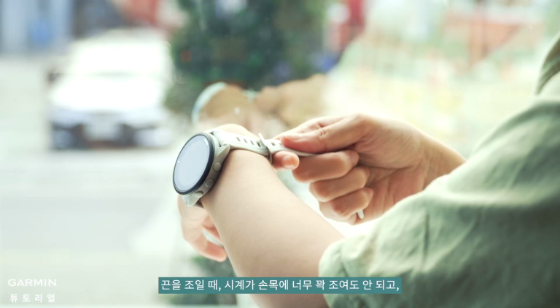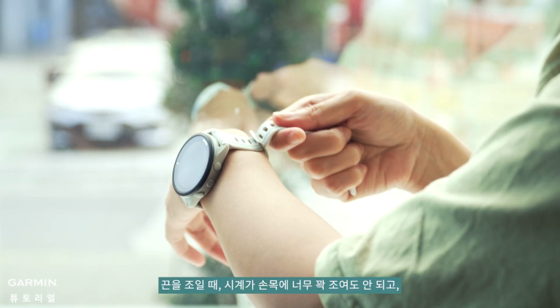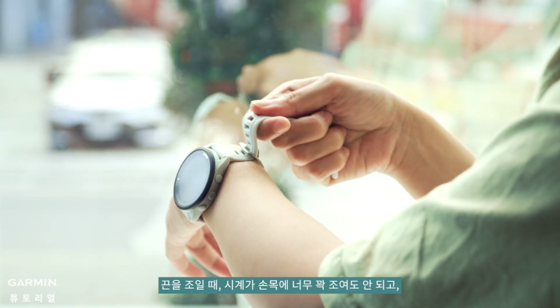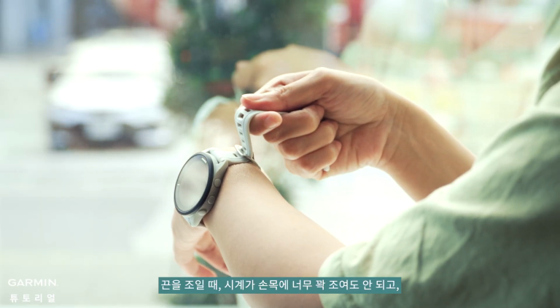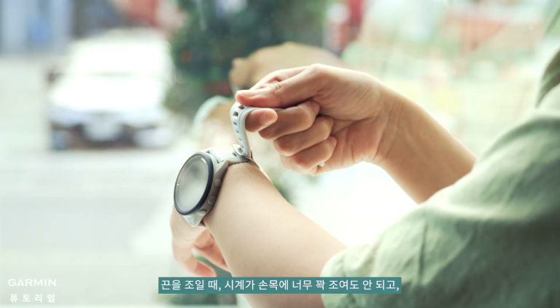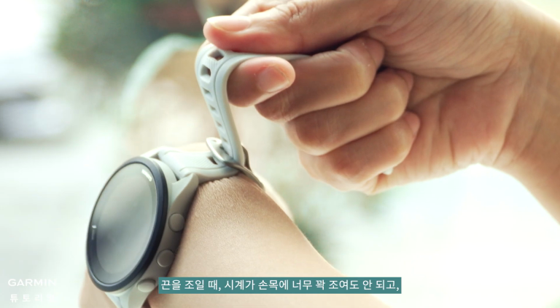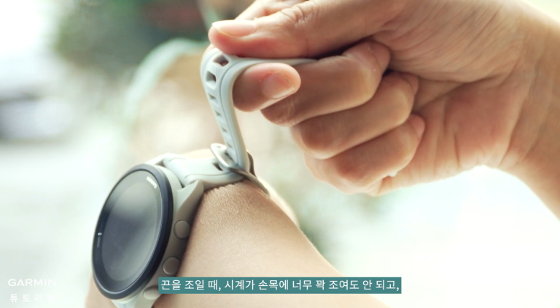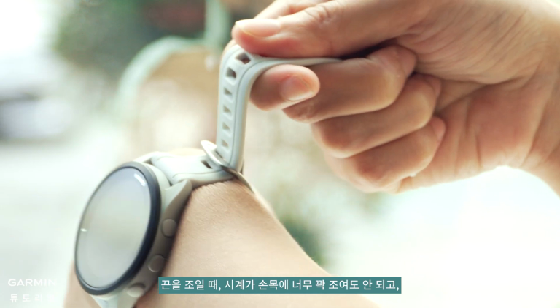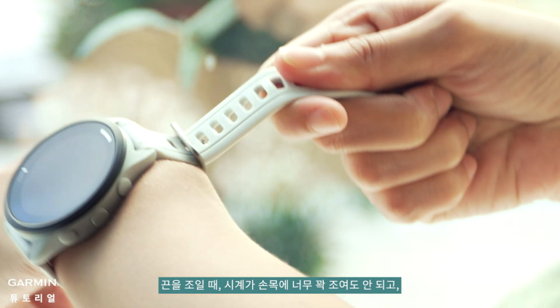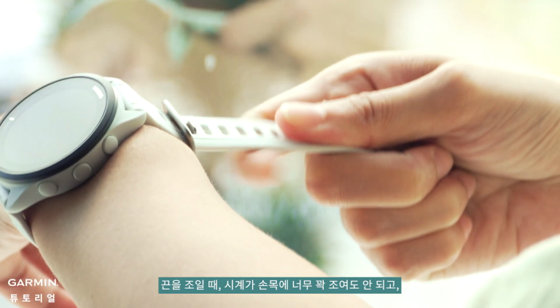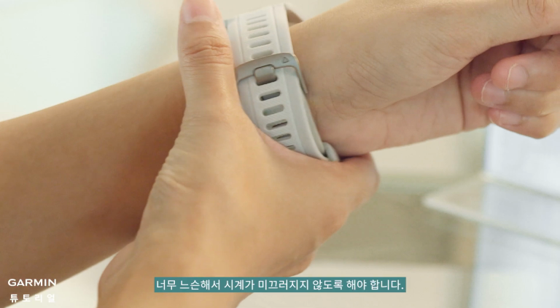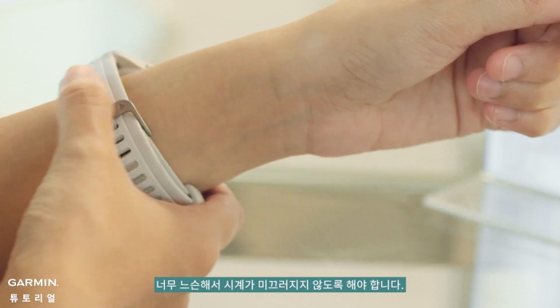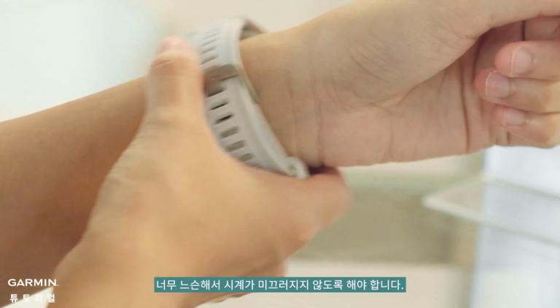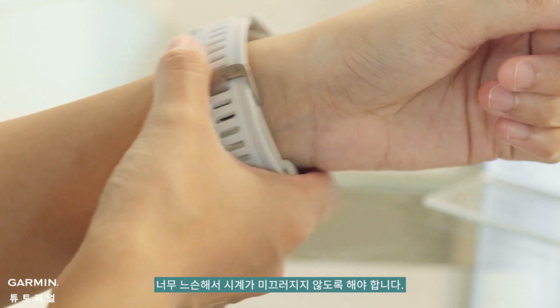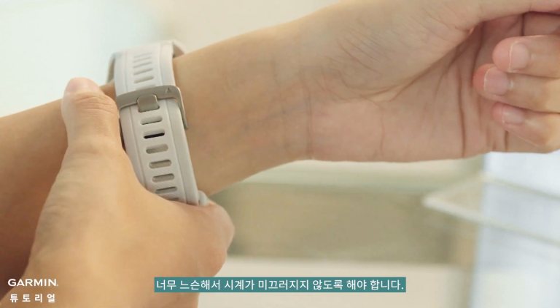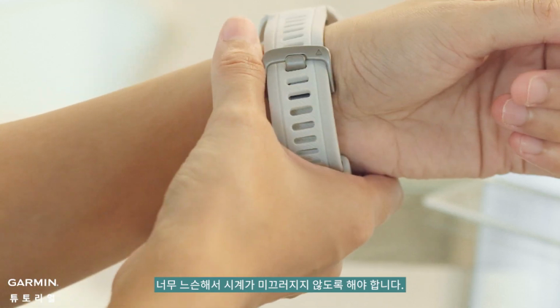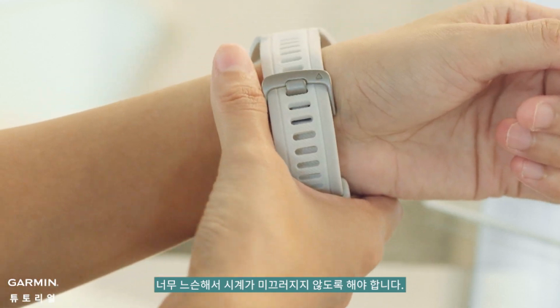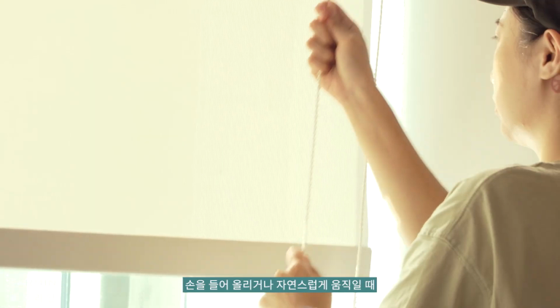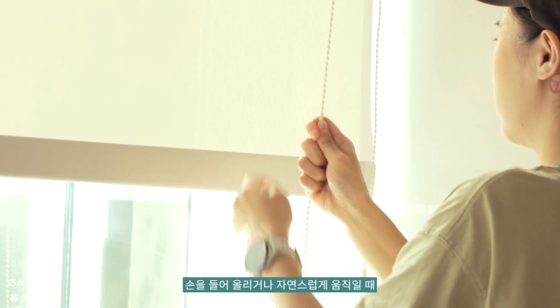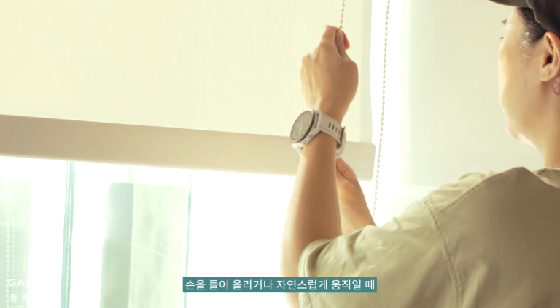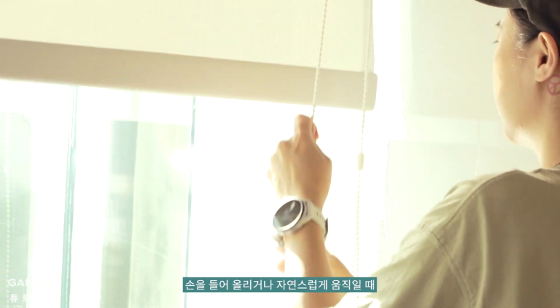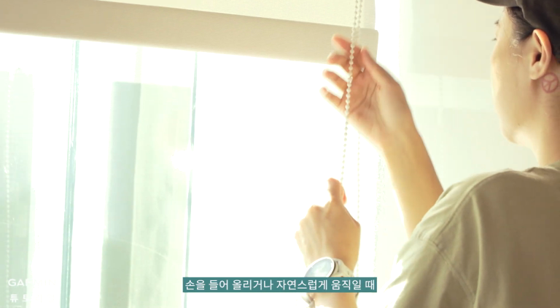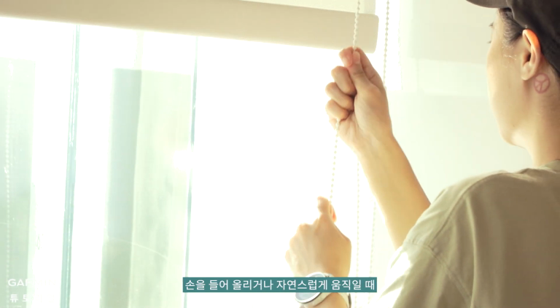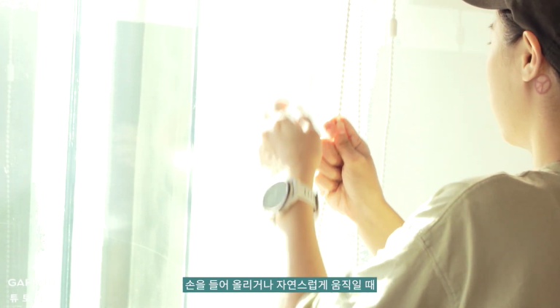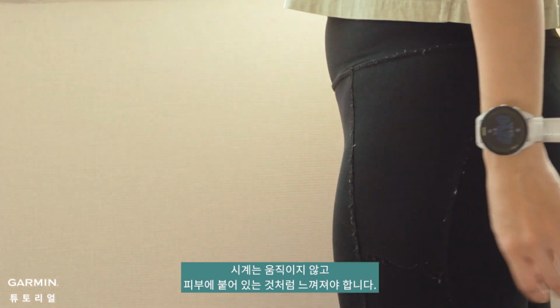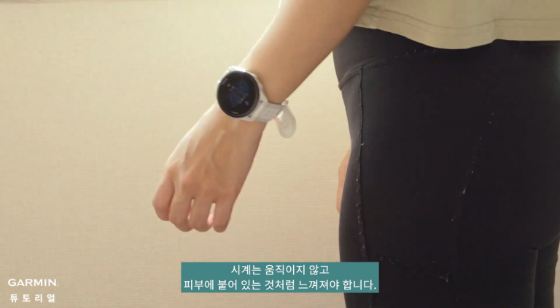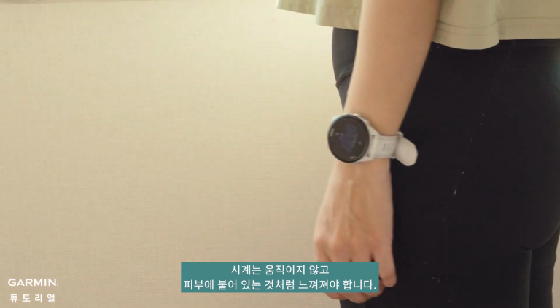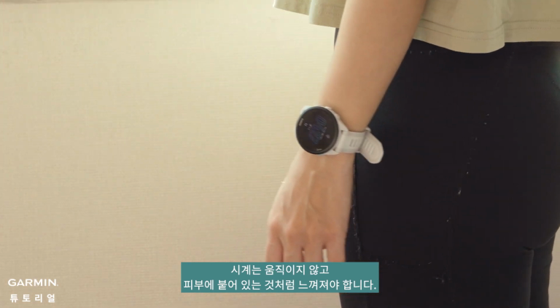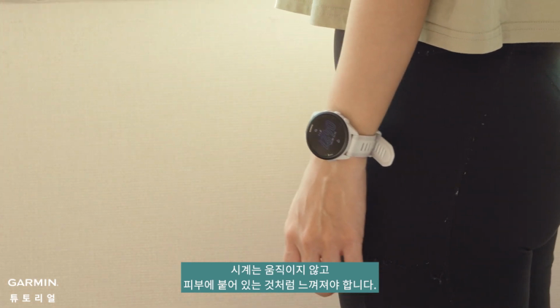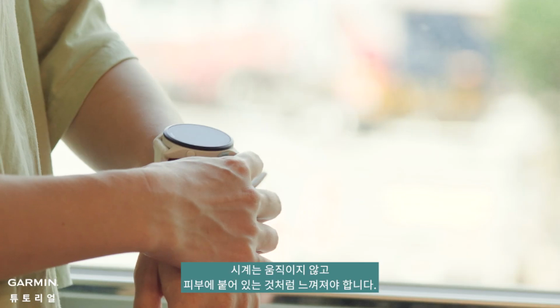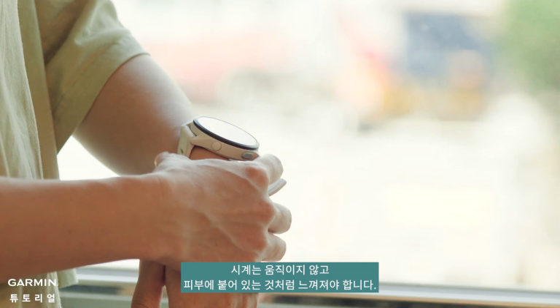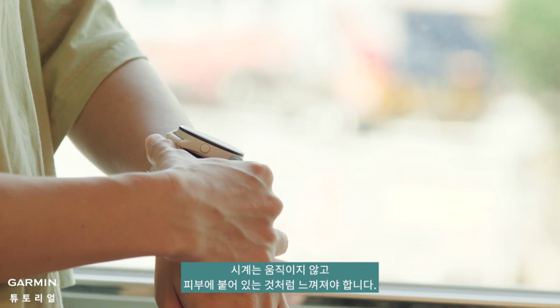When tightening the strap, the watch should not be too tight against your wrist nor too loose to cause the watch to slide. When you raise your hand or move it naturally, the watch should feel as if it is stuck to your skin, without shifting.